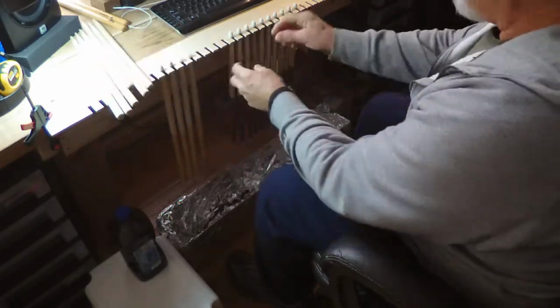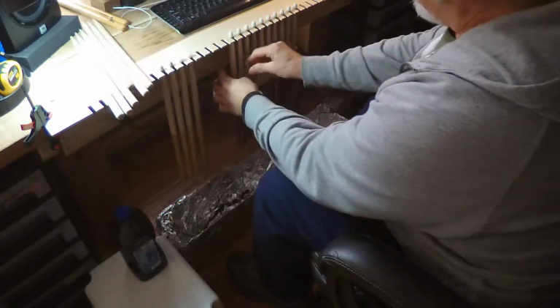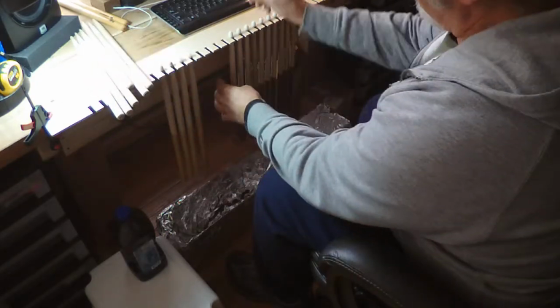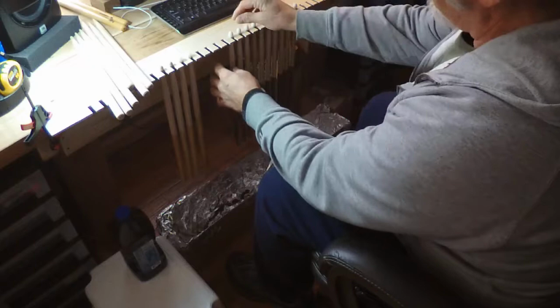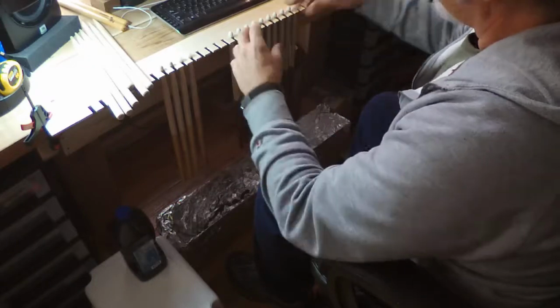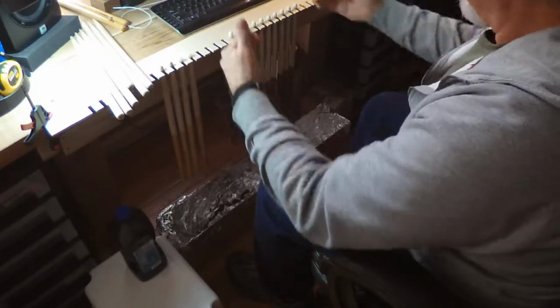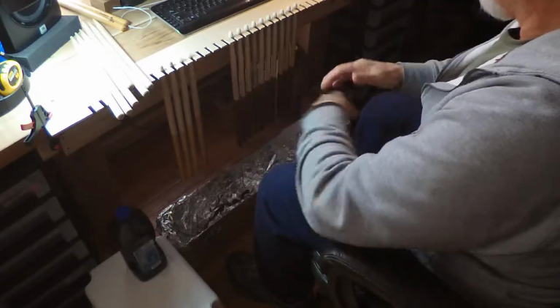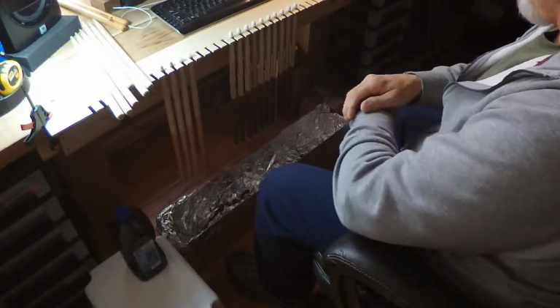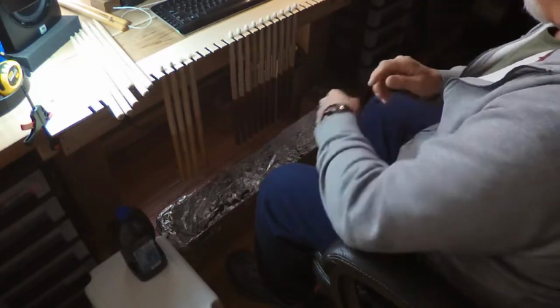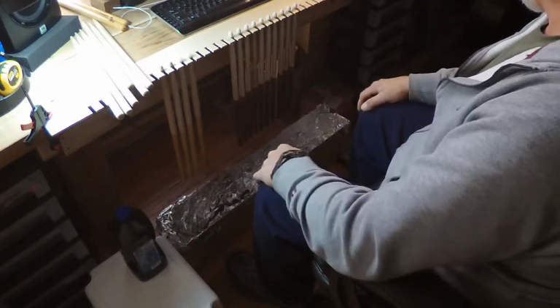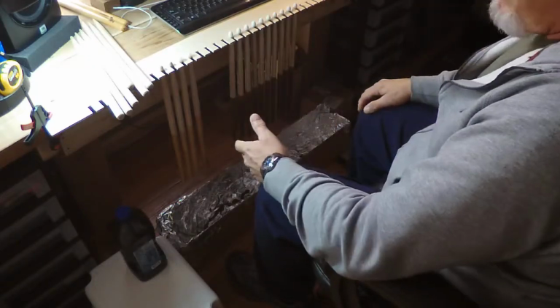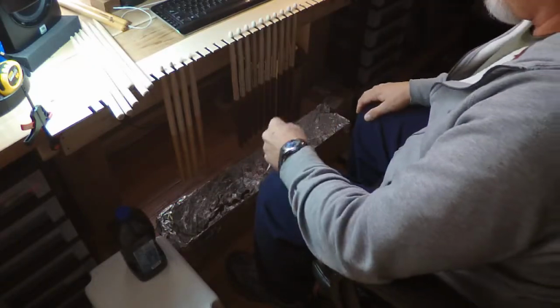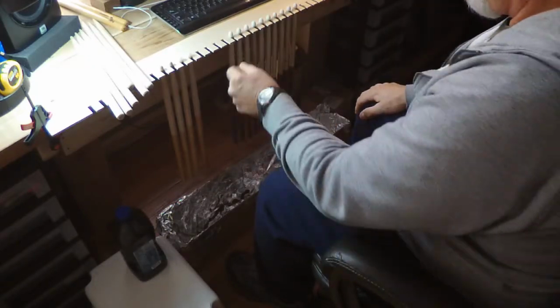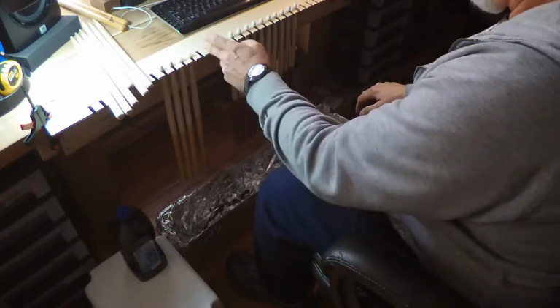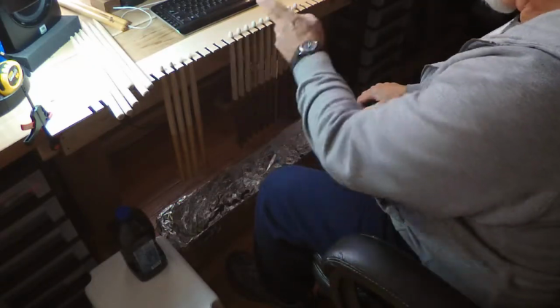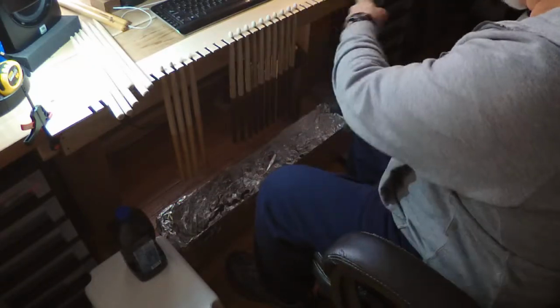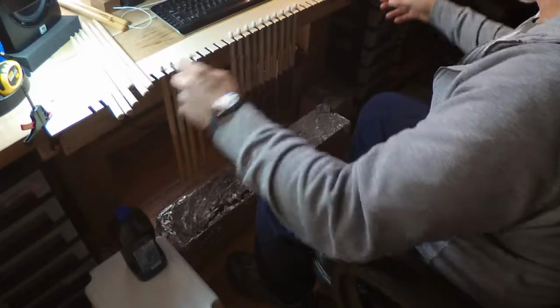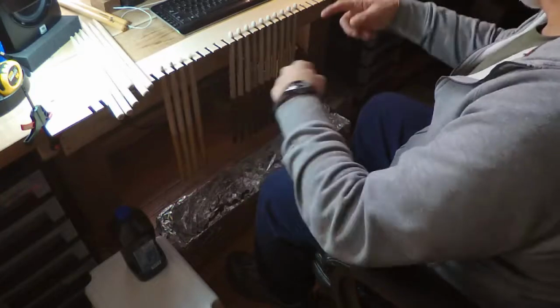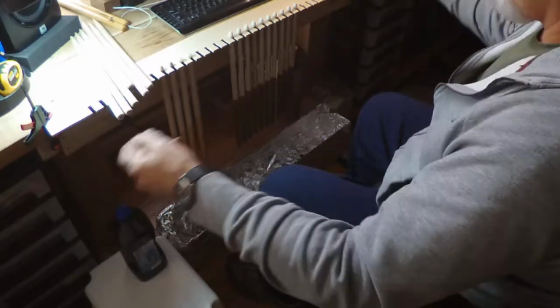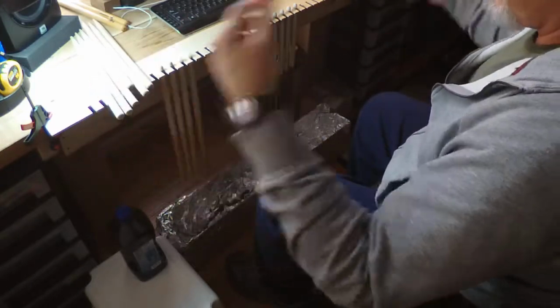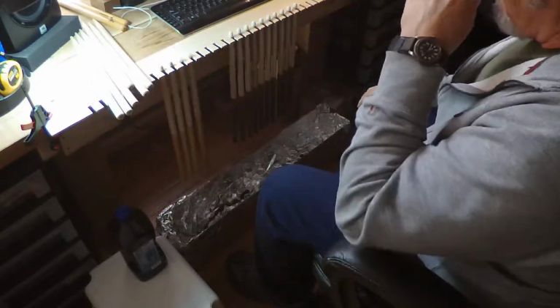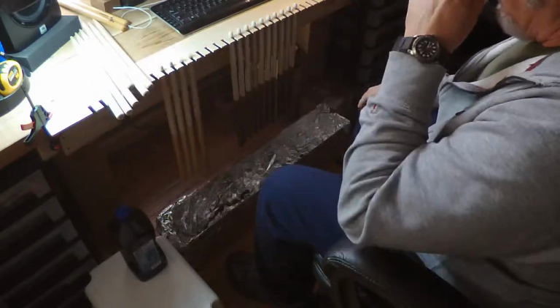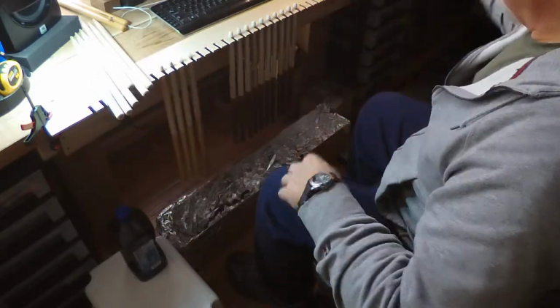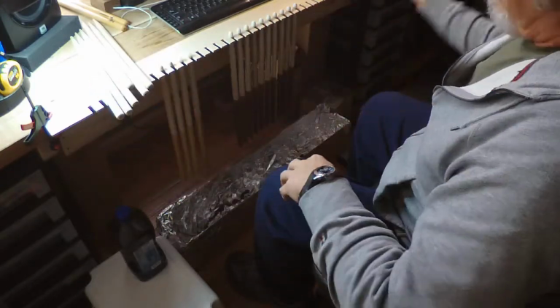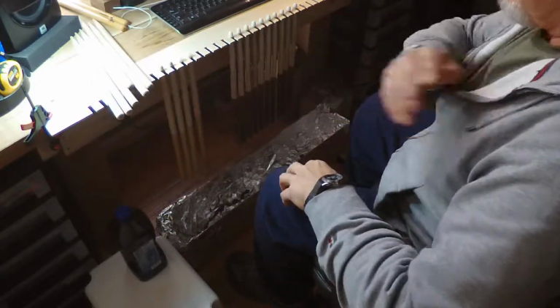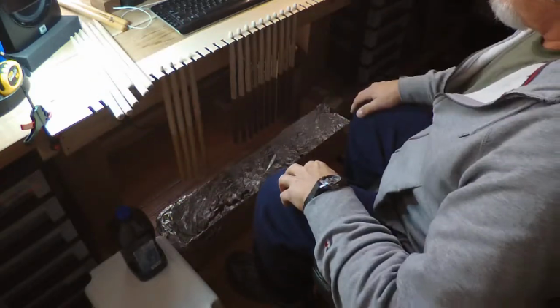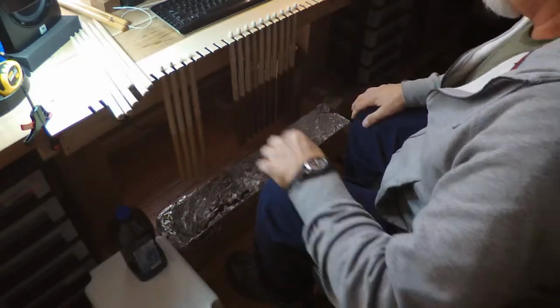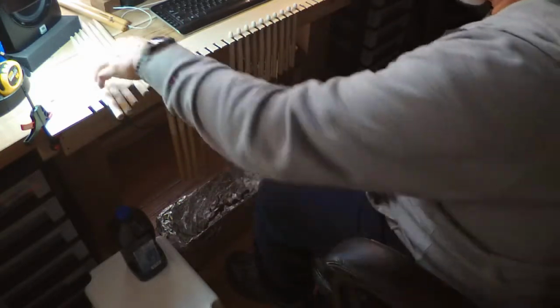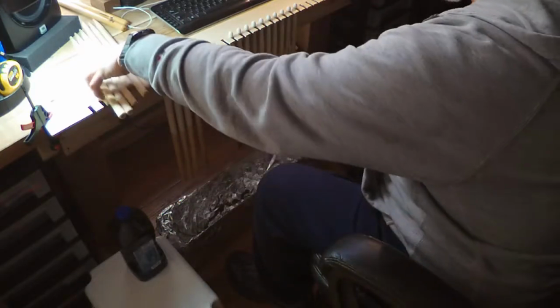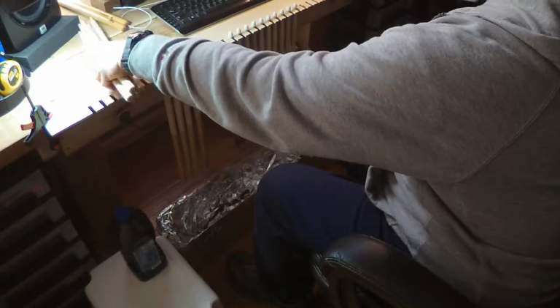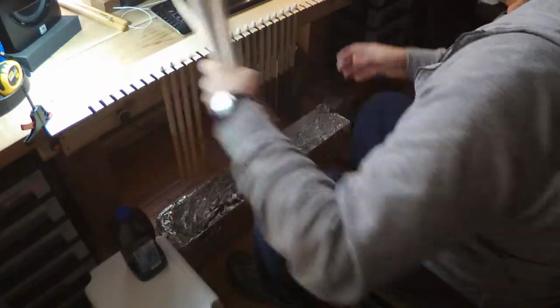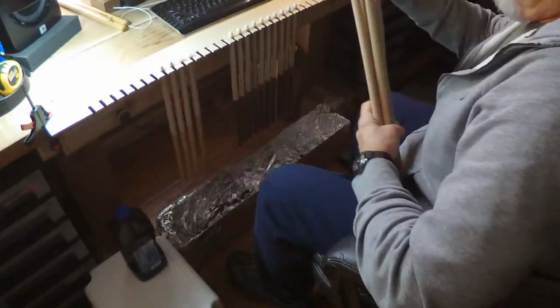I used to put a piece of tape on my sticks and kind of hang them over the edge of a desk, and I thought there's got to be an easier way. So I cut out all the teeth in this piece of Luan and I just clamp it on each end. I've had this thing filled with sticks, but it works really well.